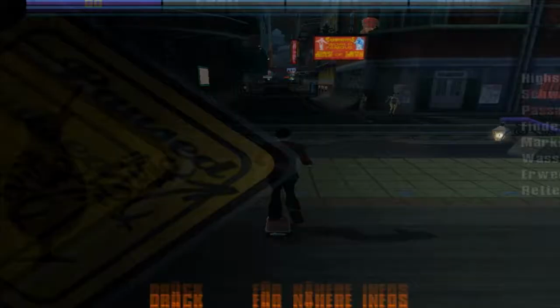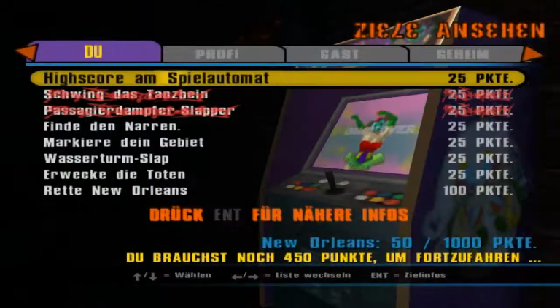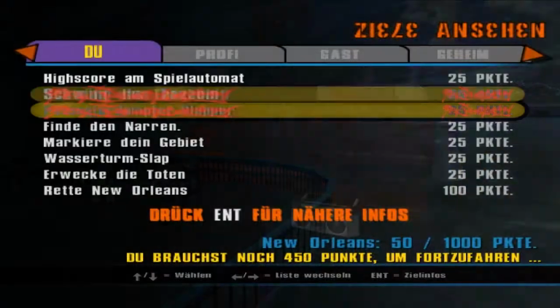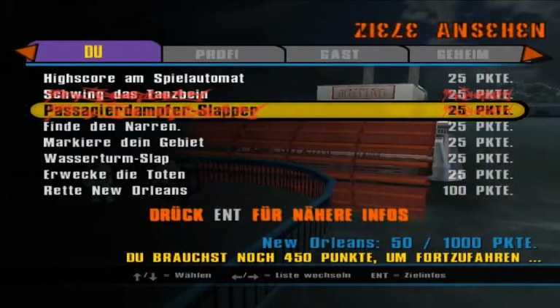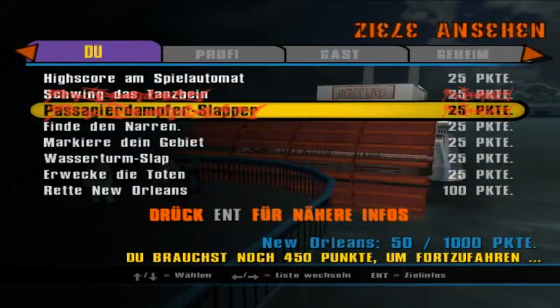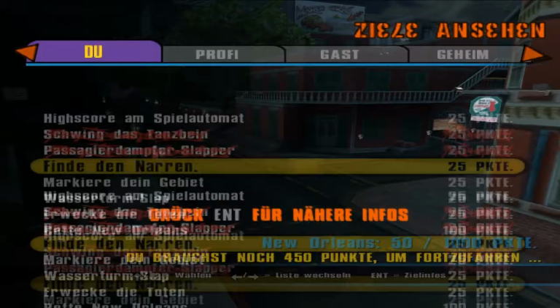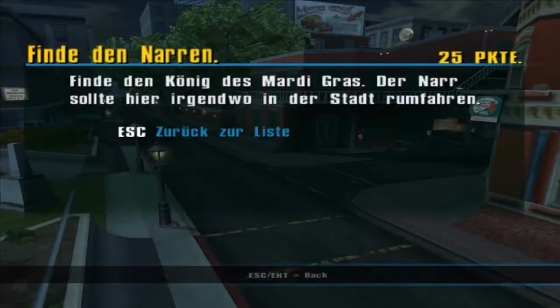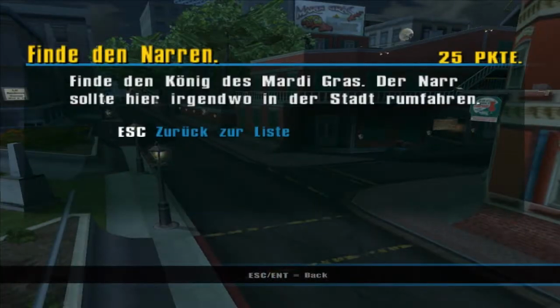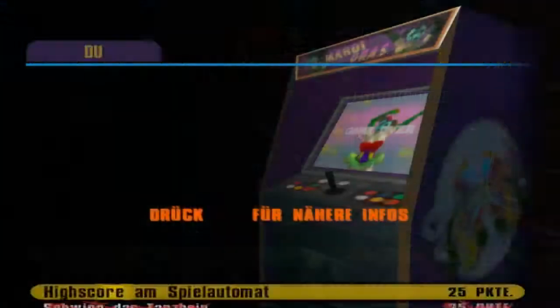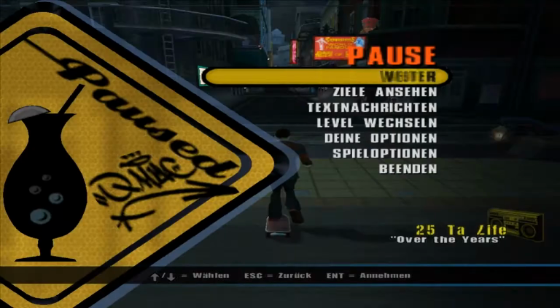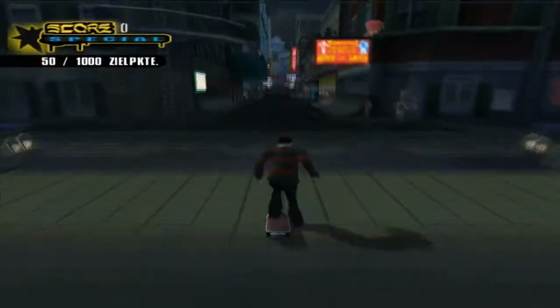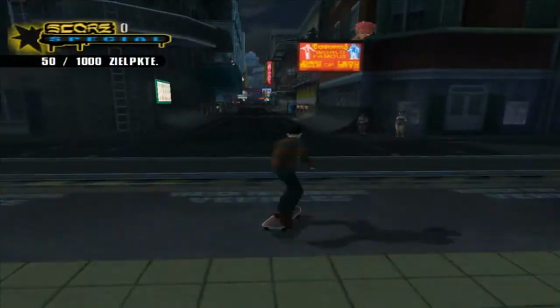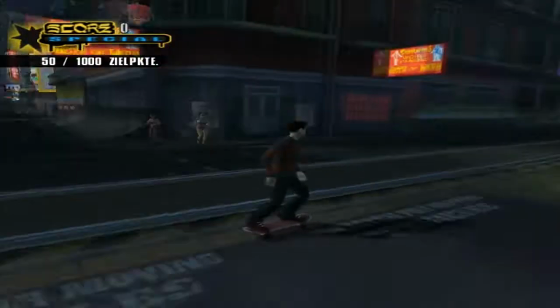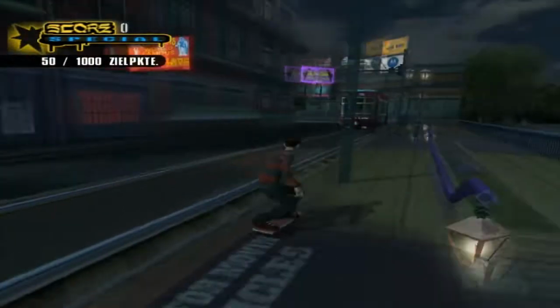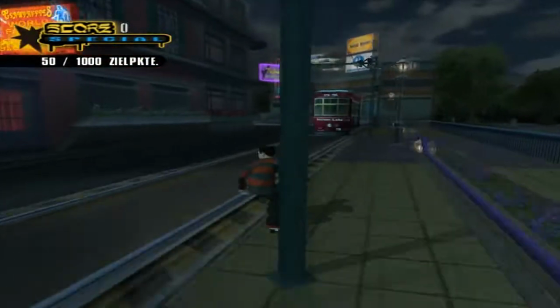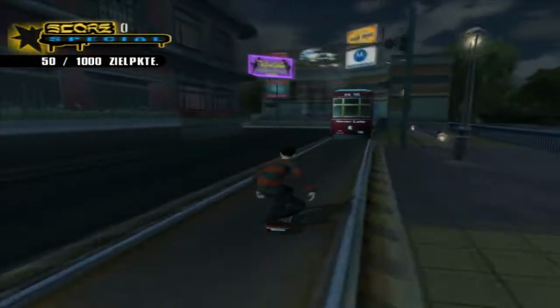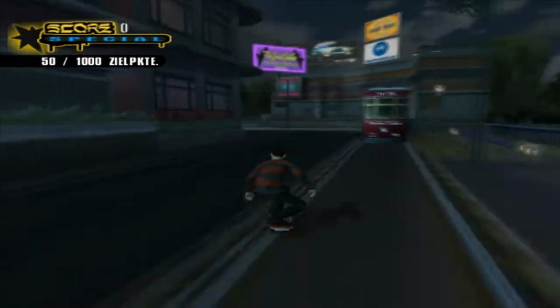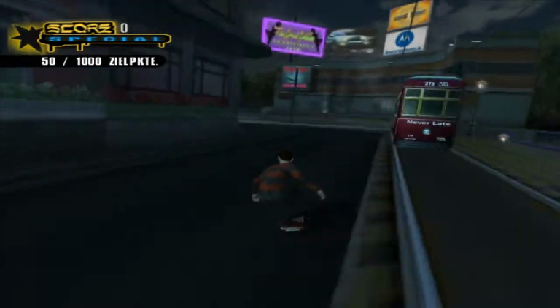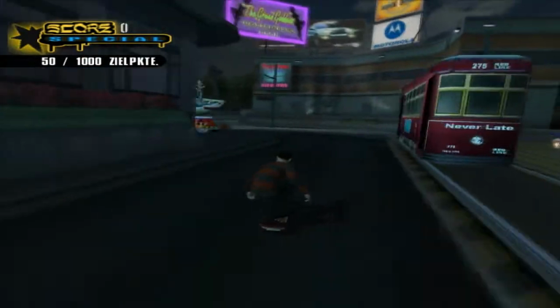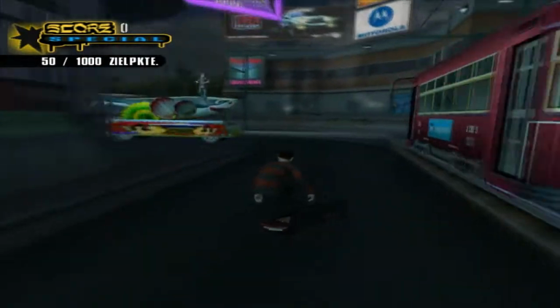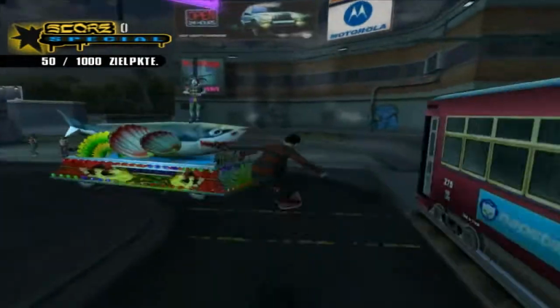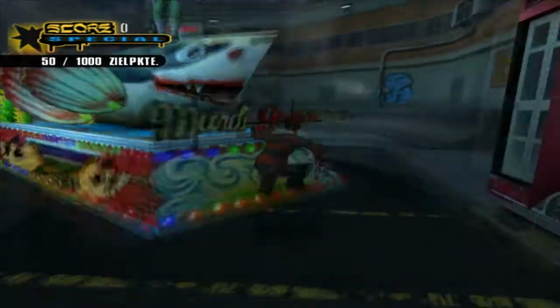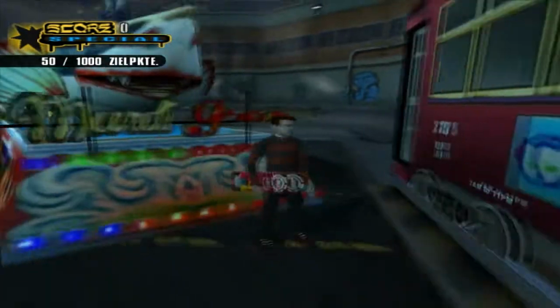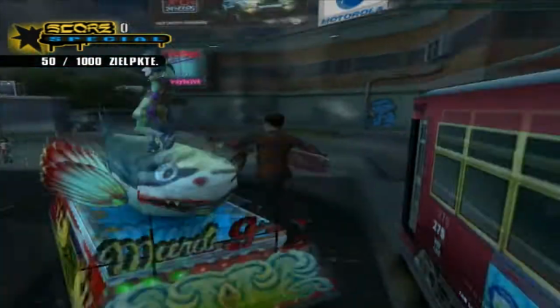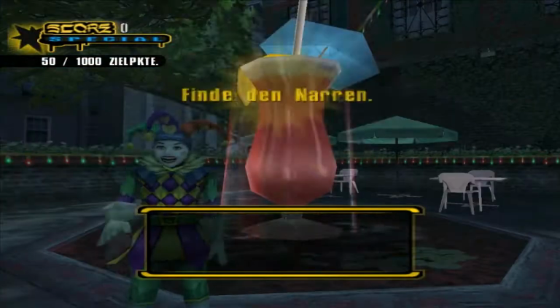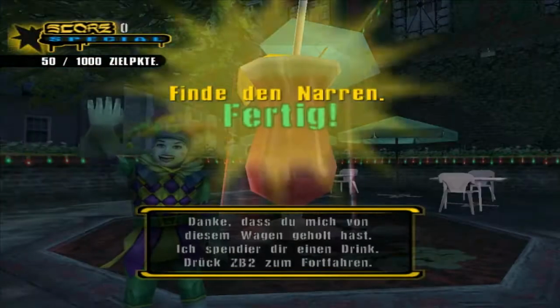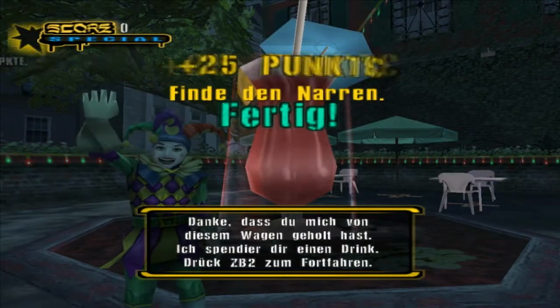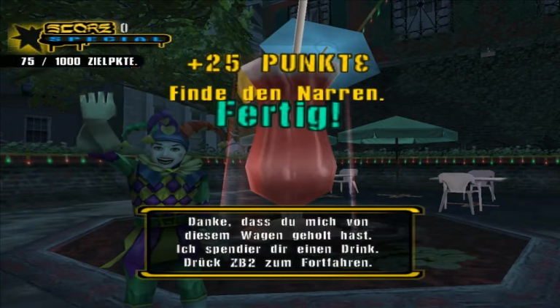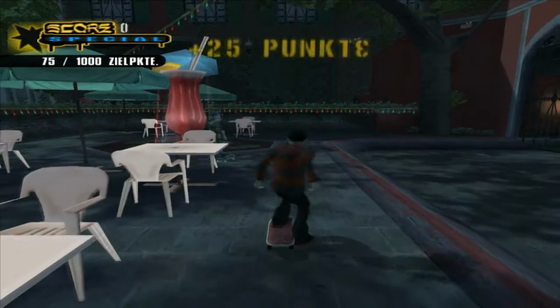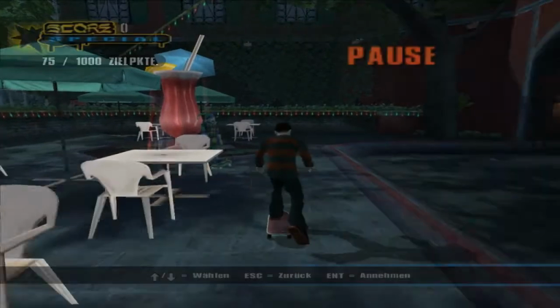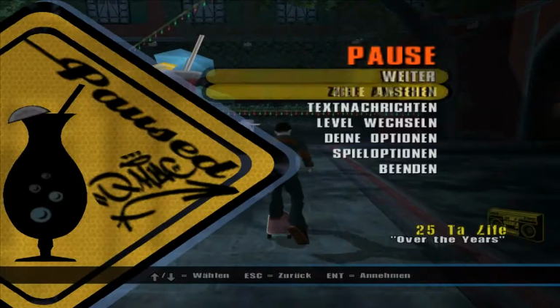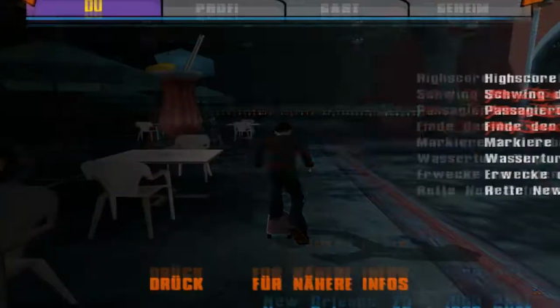Nächstes Ziel: 'Finde den Narren'. Der ist nicht schwer zu finden, der fährt hier nämlich auf dem Mardi-Gras-Wagen rum. Da ist er. War jetzt nicht wirklich schwer, das Ziel.